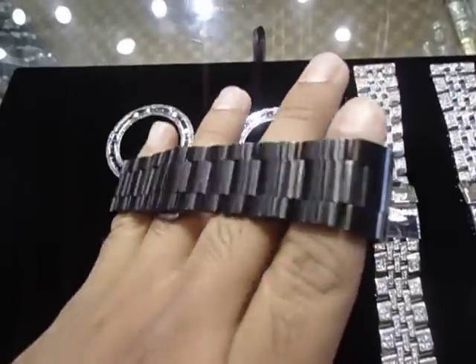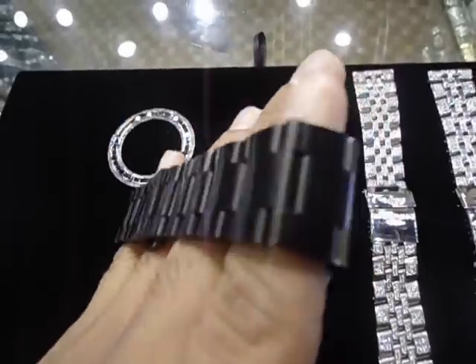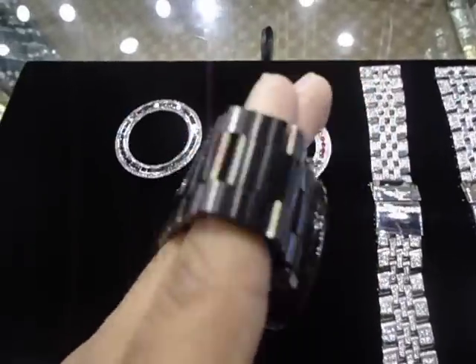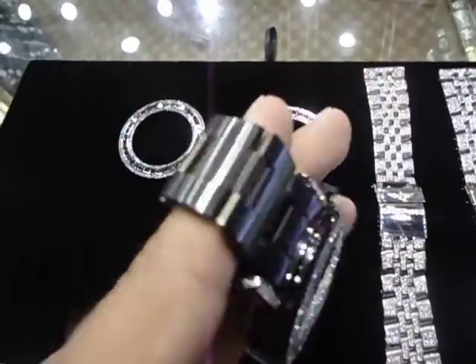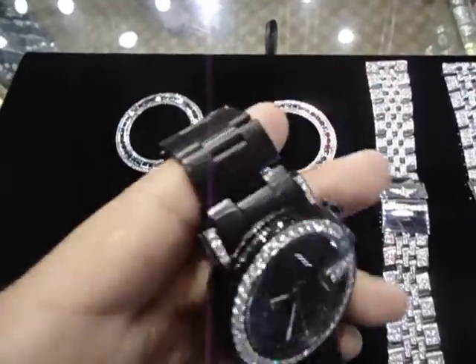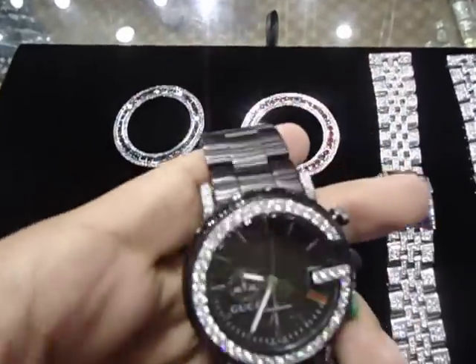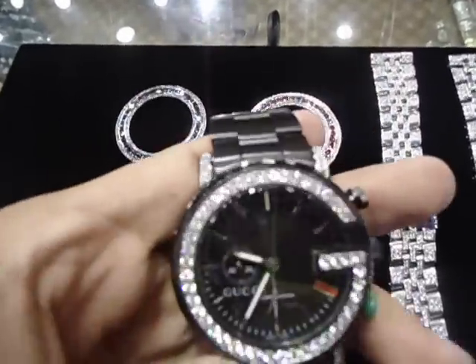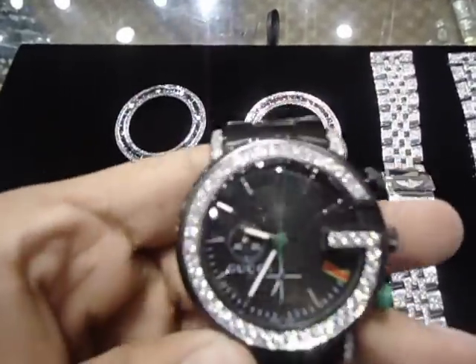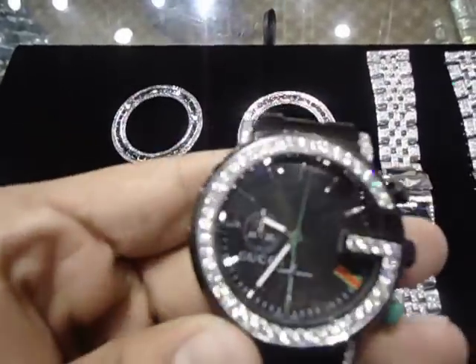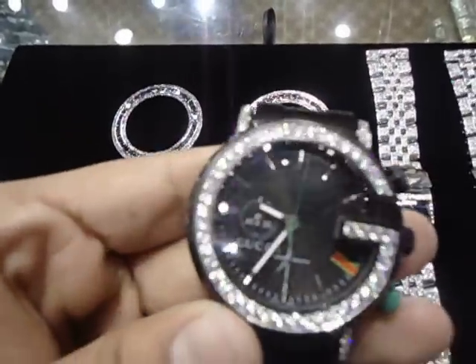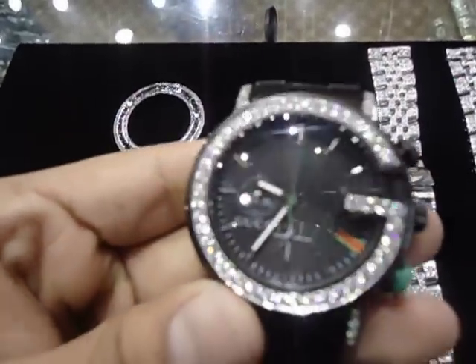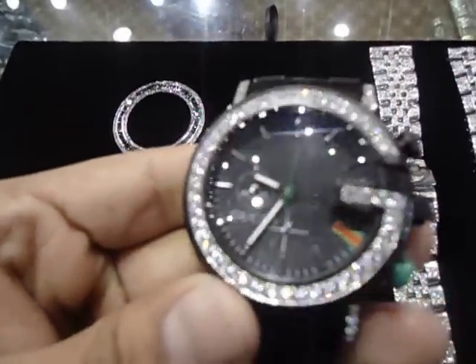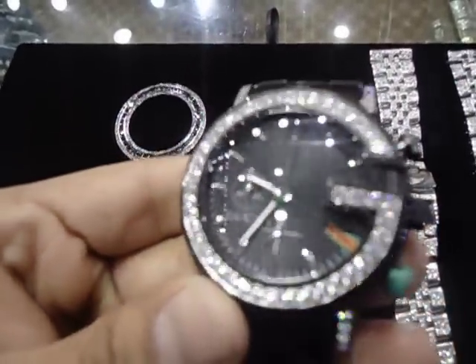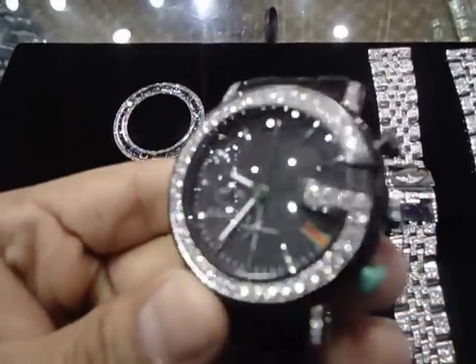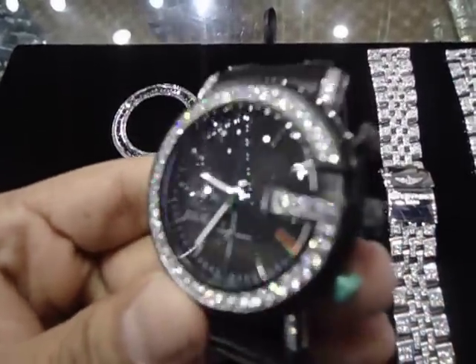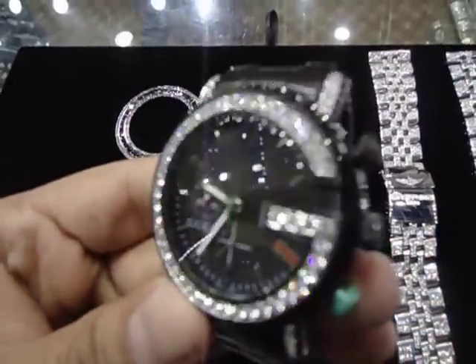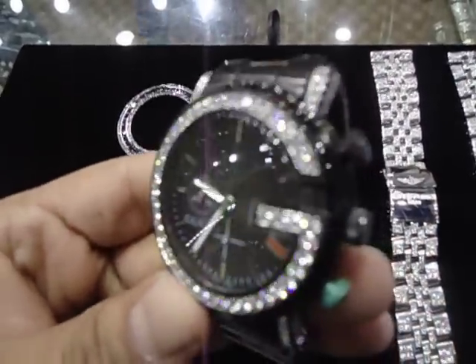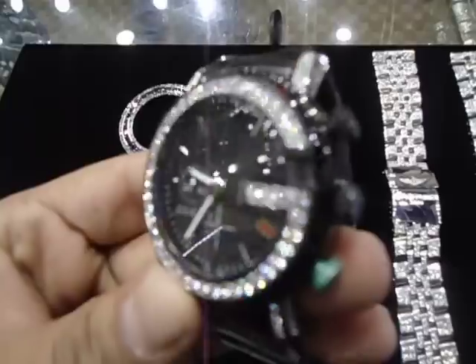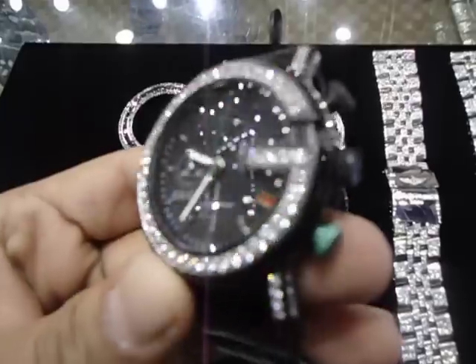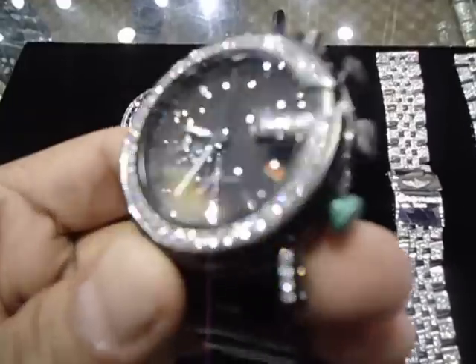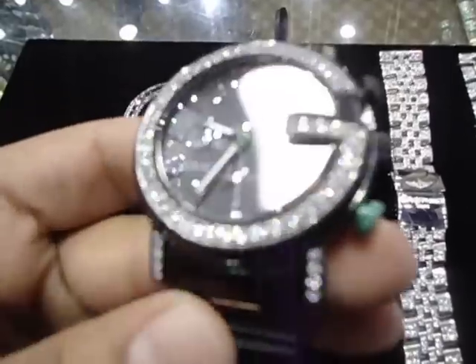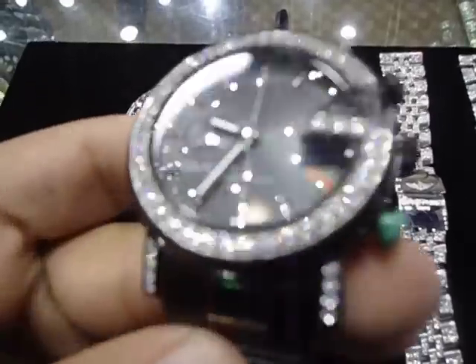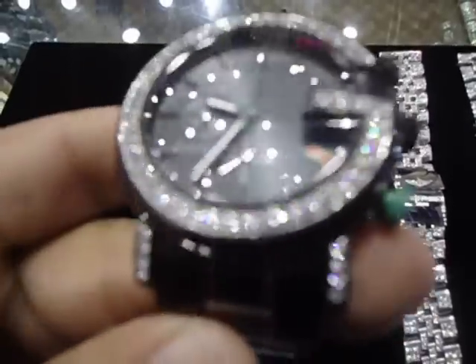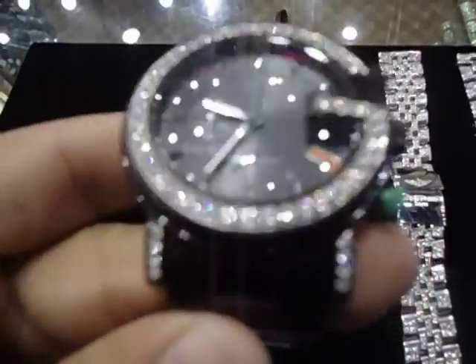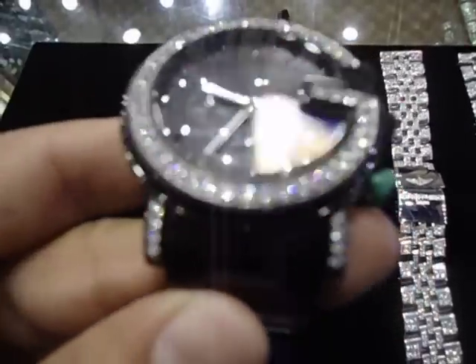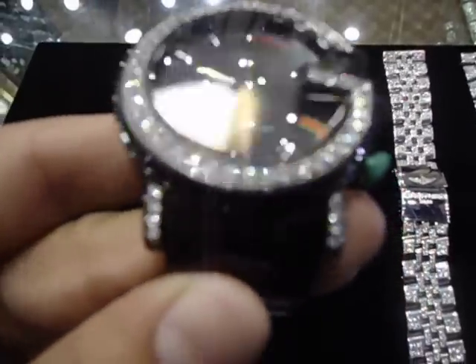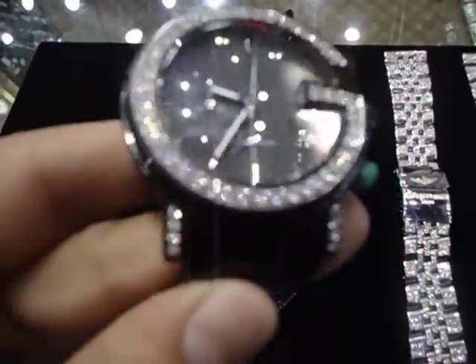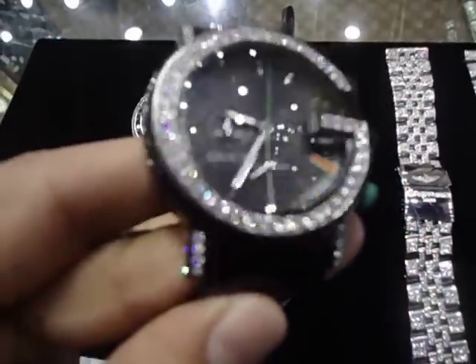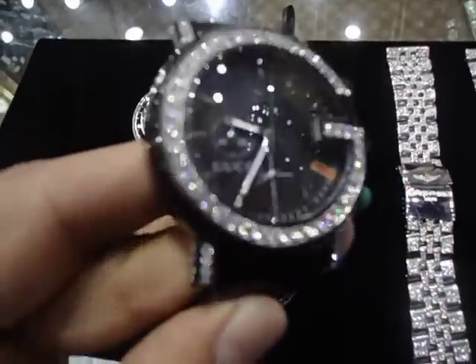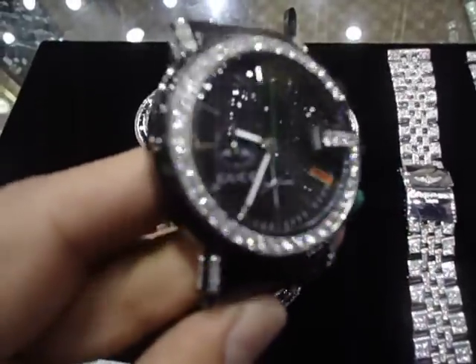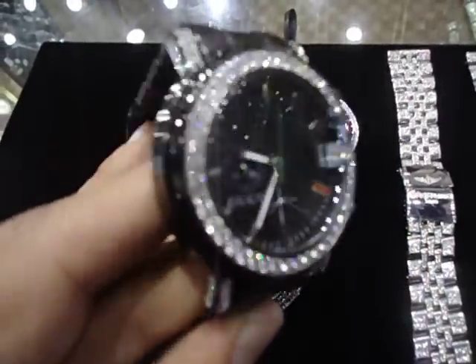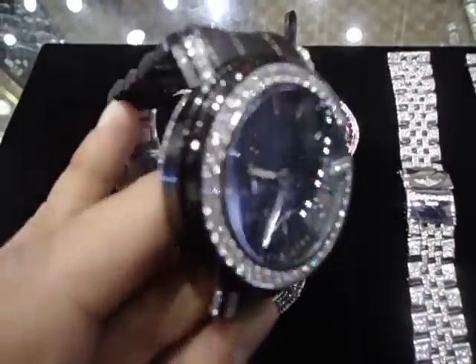We can ice out the band for you too. So if you have any watches — Kenneth Cole, Armani, any watch — you name it, we got it, and we can ice it out for you.